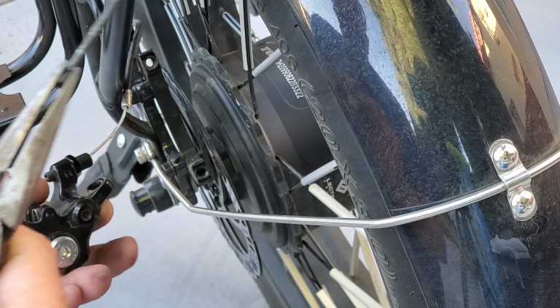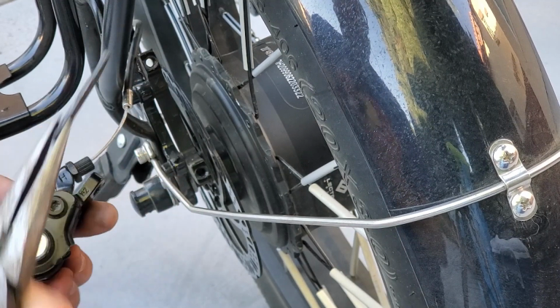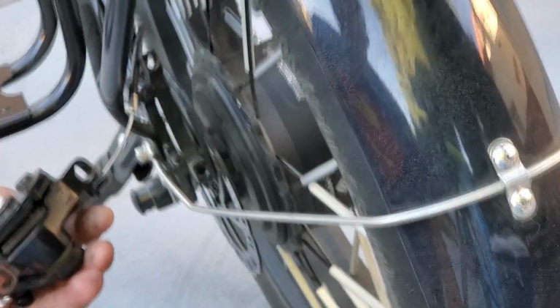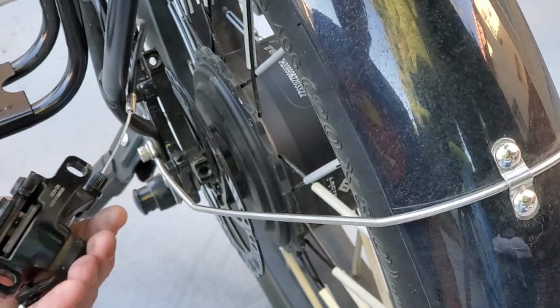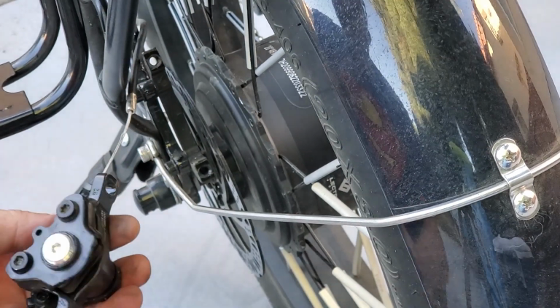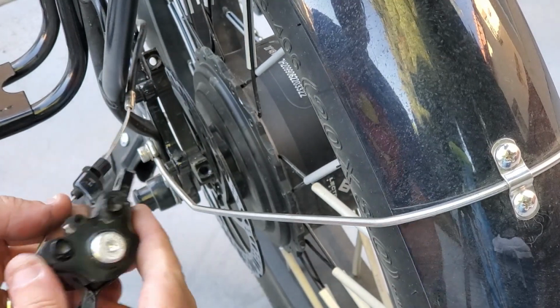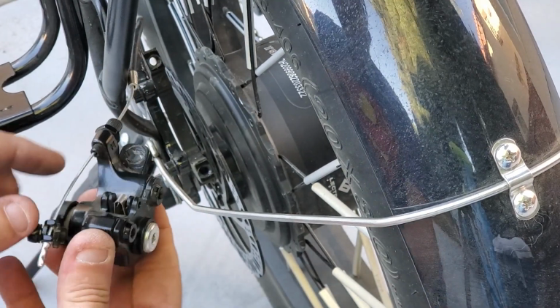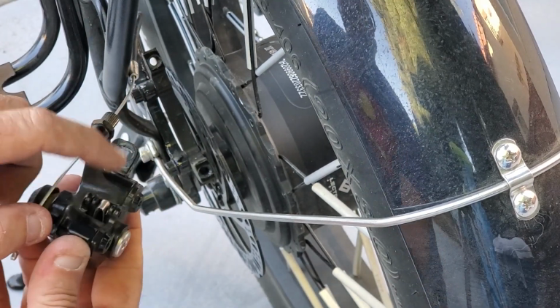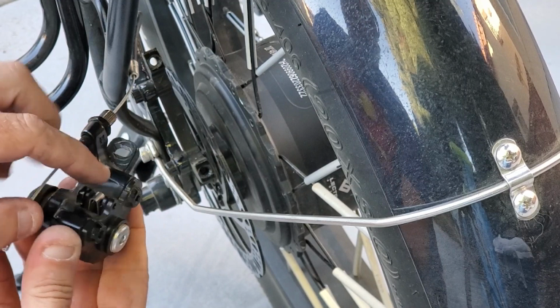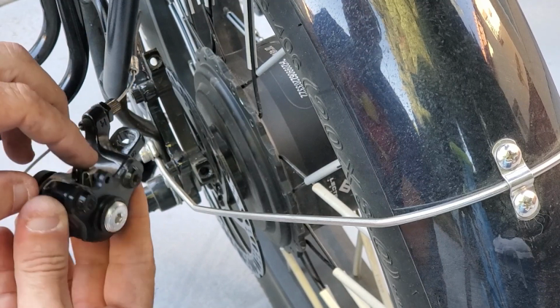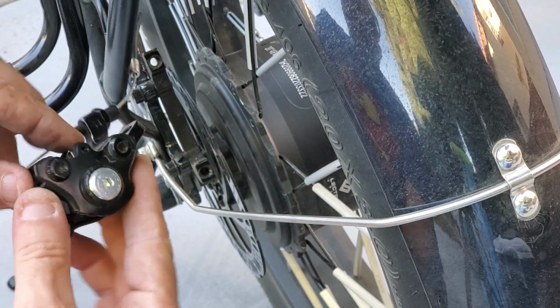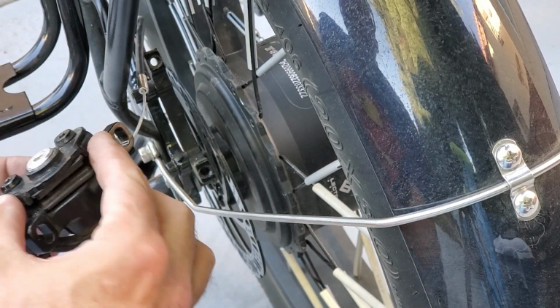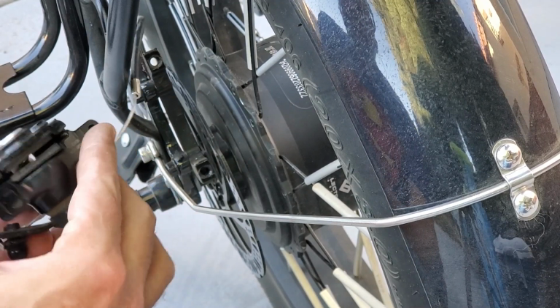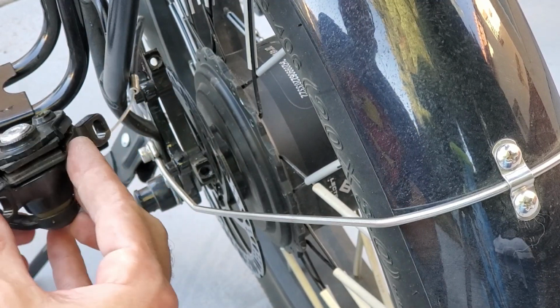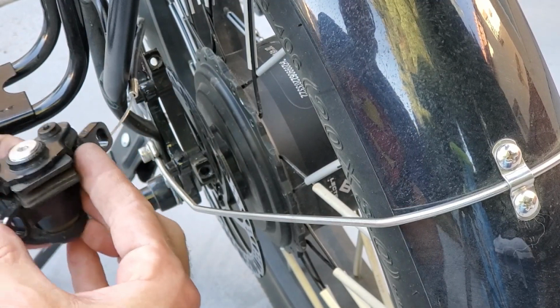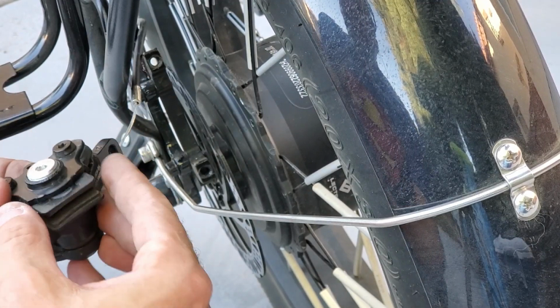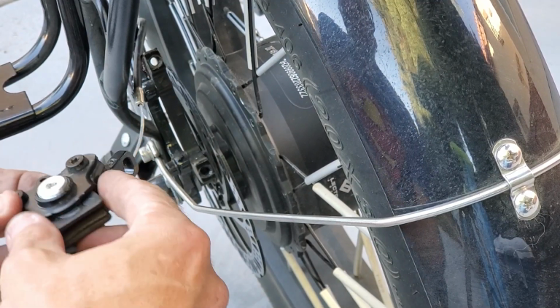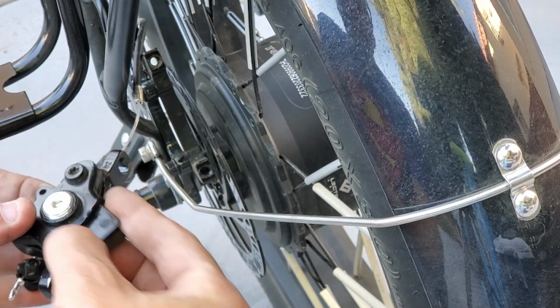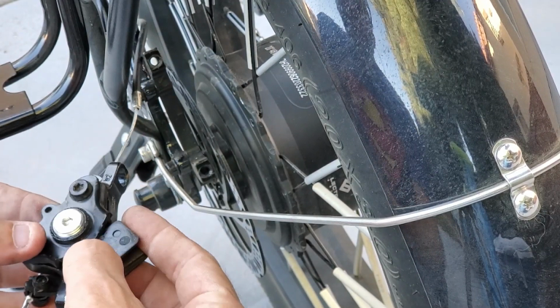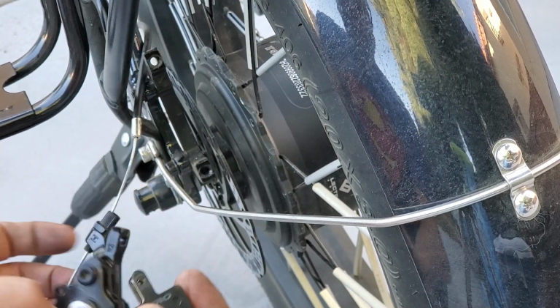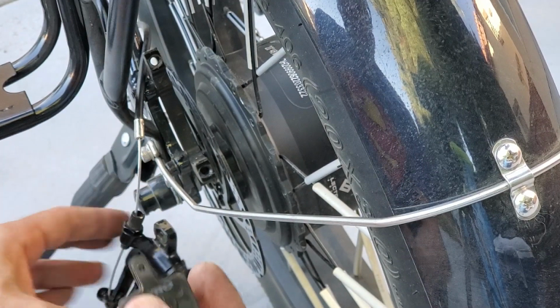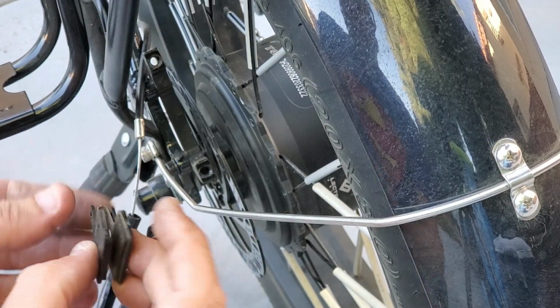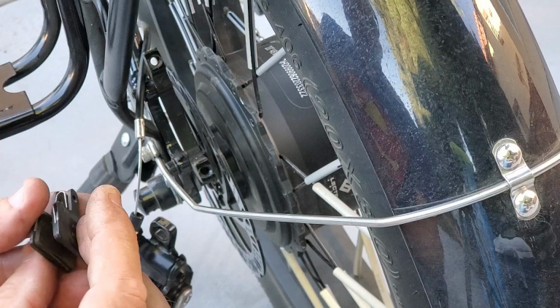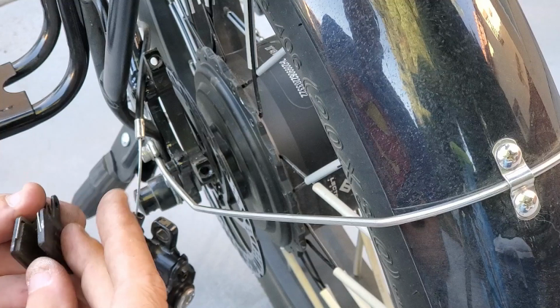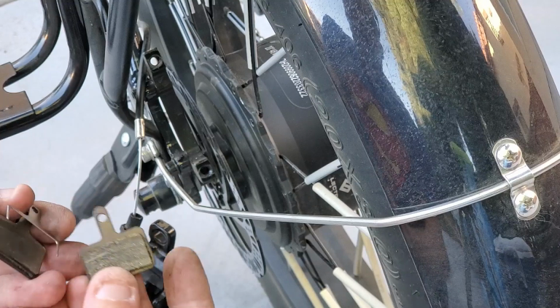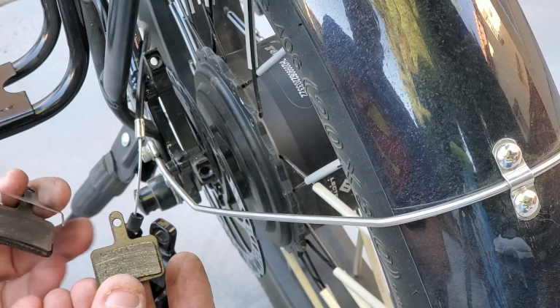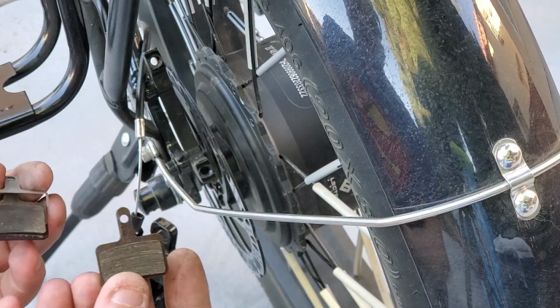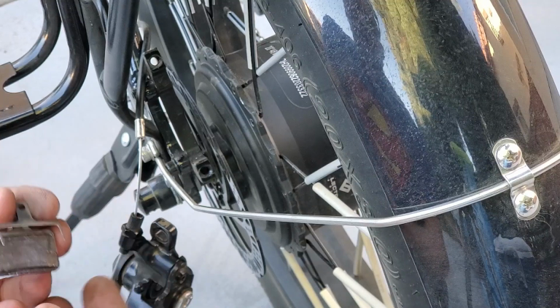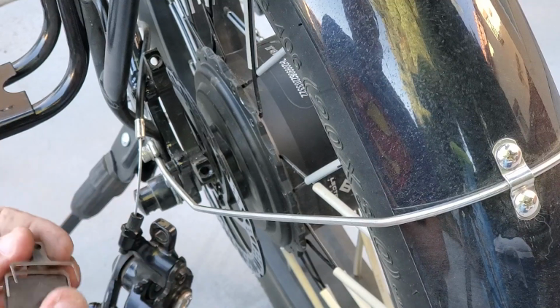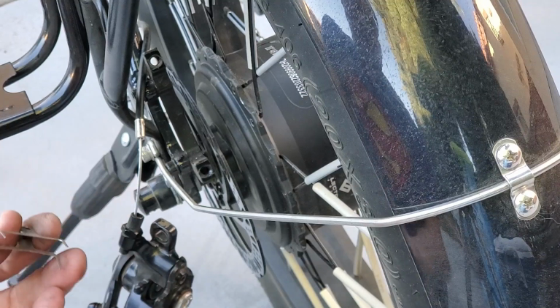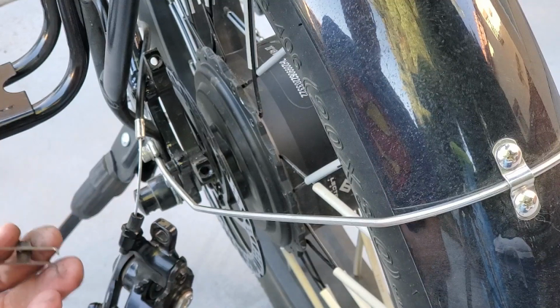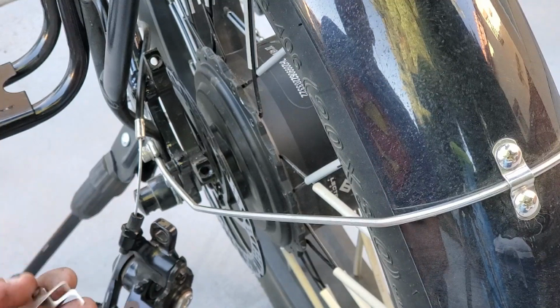Go ahead and pull that through. So with the cotter pin out, we can take the brake pads and the spring and just push them out through the top. There you go — we've got our old brake pads and spring.